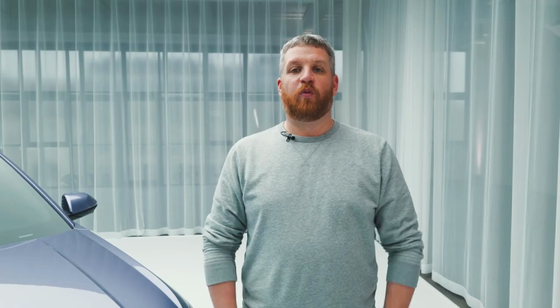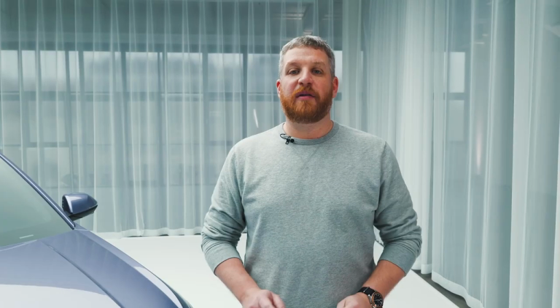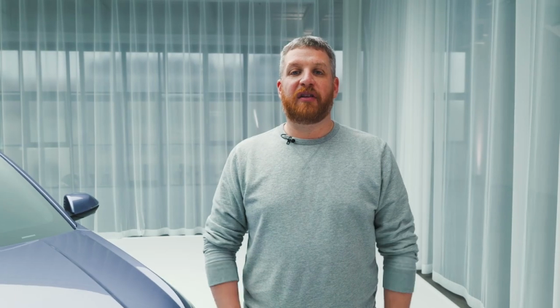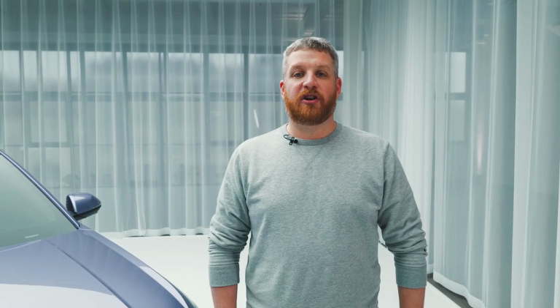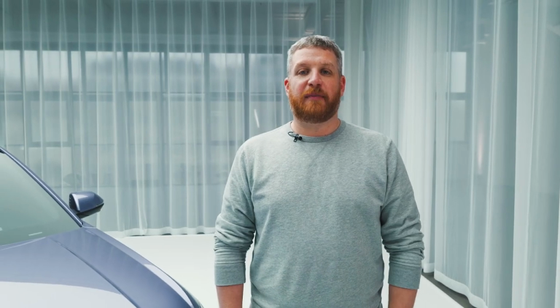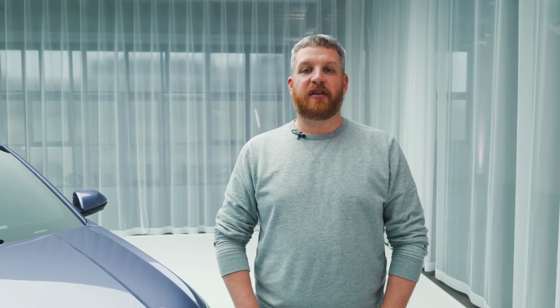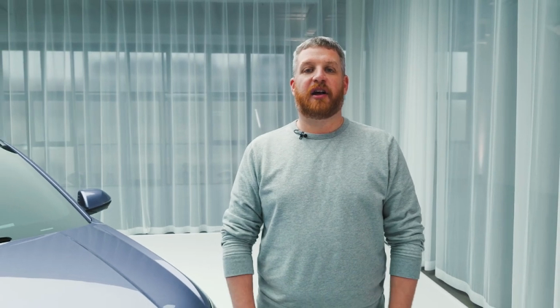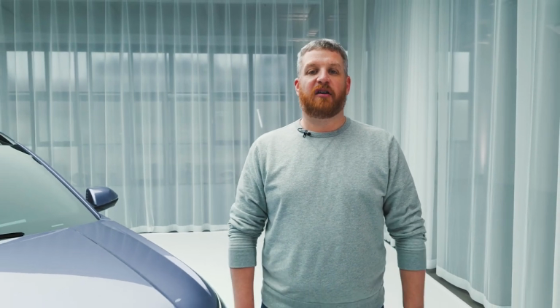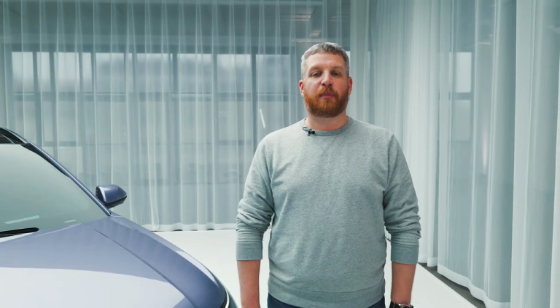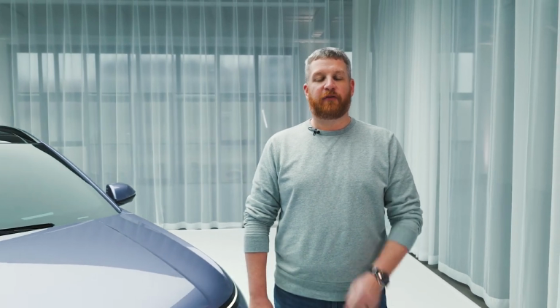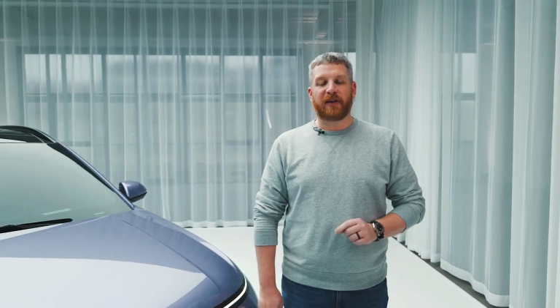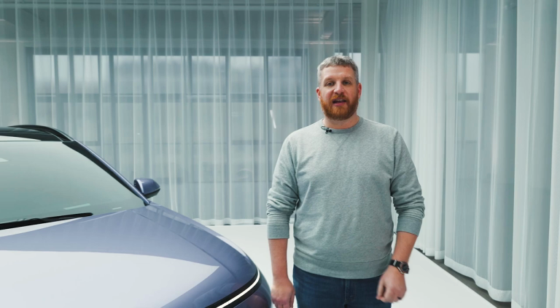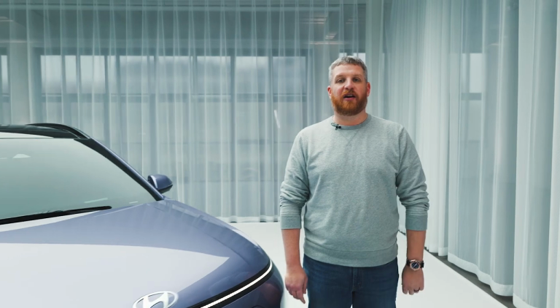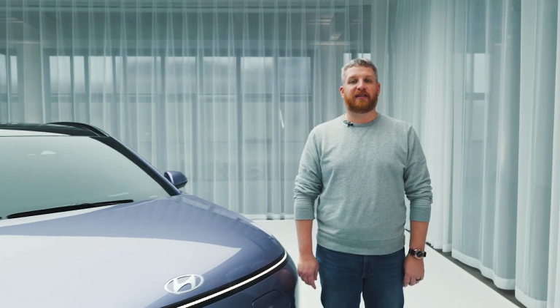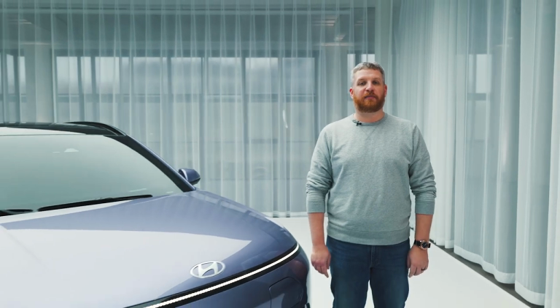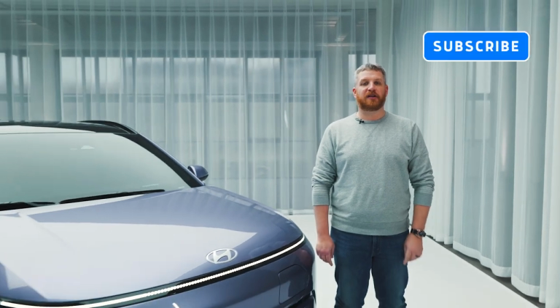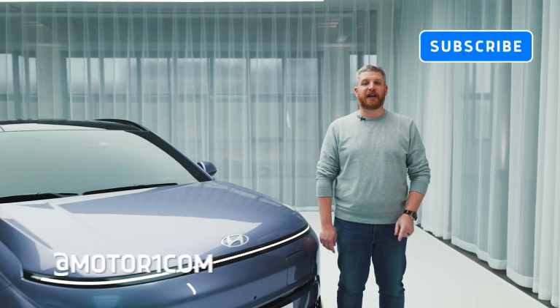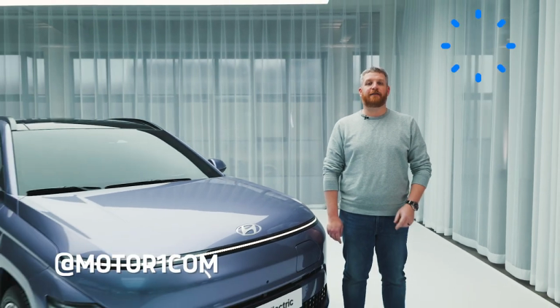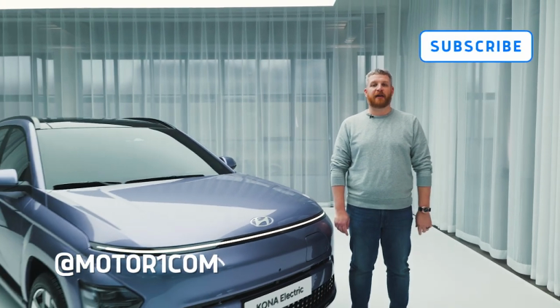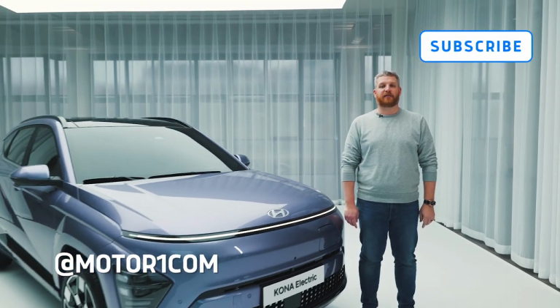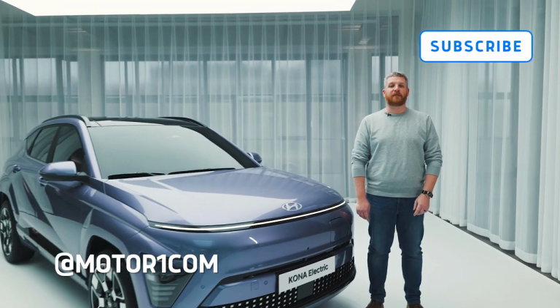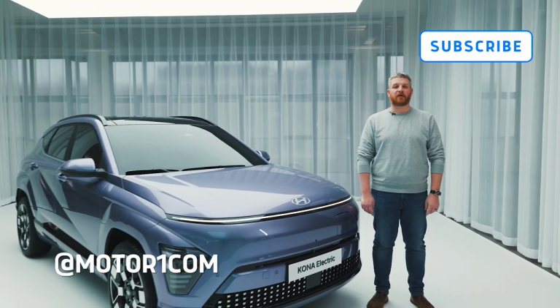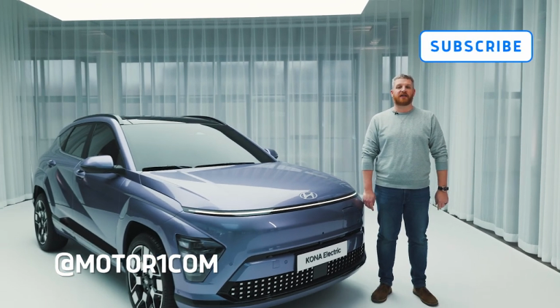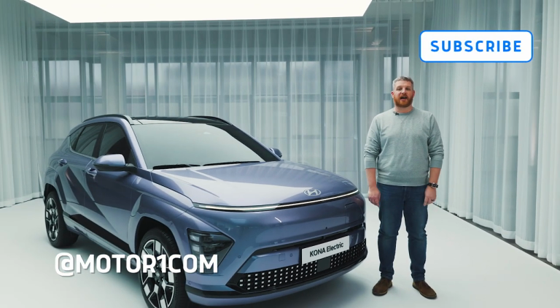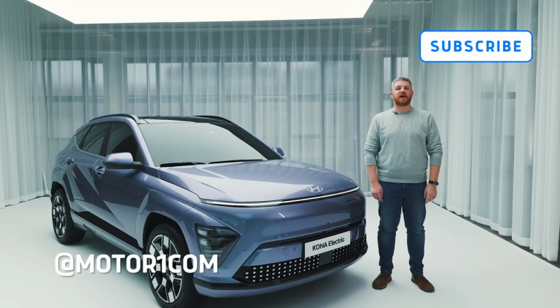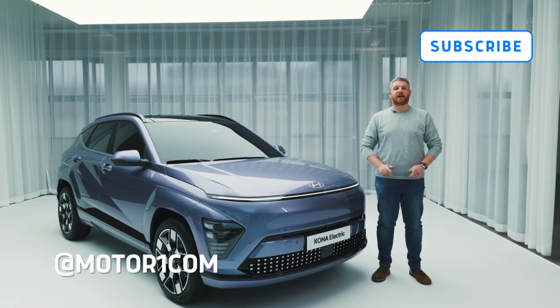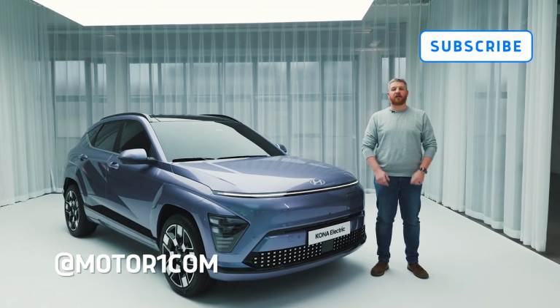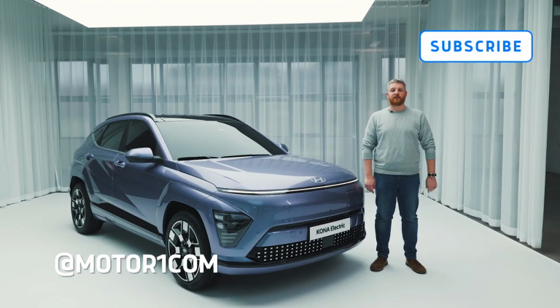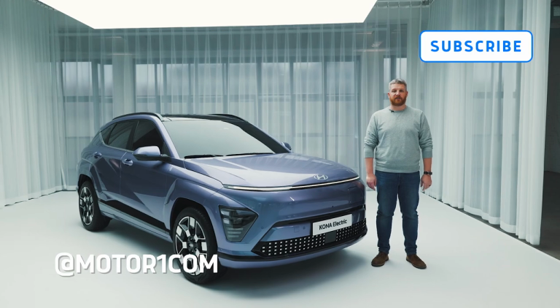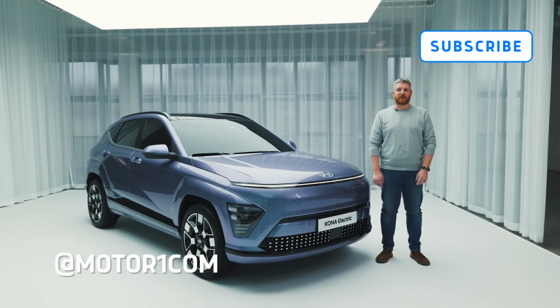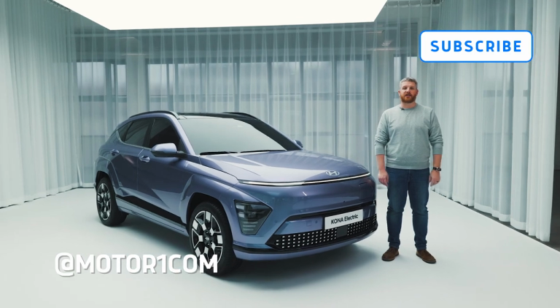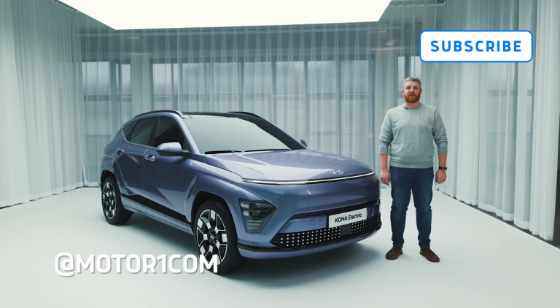We're in Berlin, Germany meeting the new Hyundai Kona, but before we dig into all the details, be sure to like, follow, and subscribe to MotorOne.com on all of your favorite social media channels.